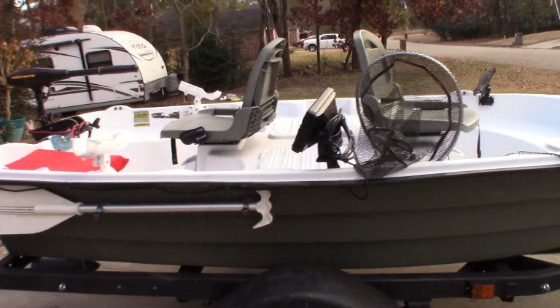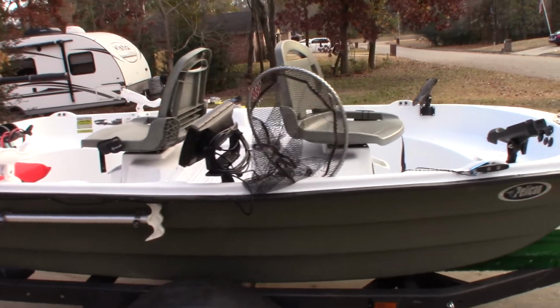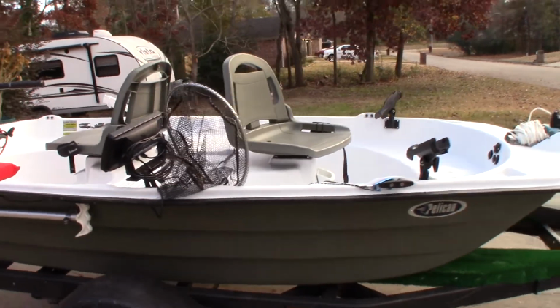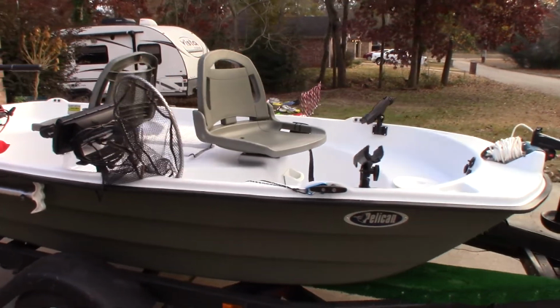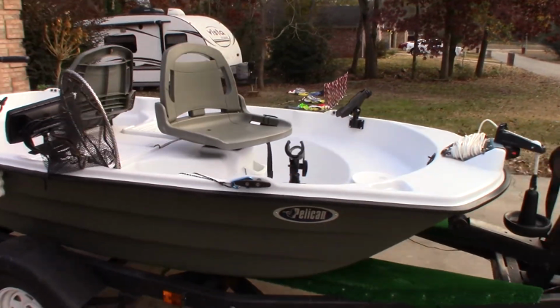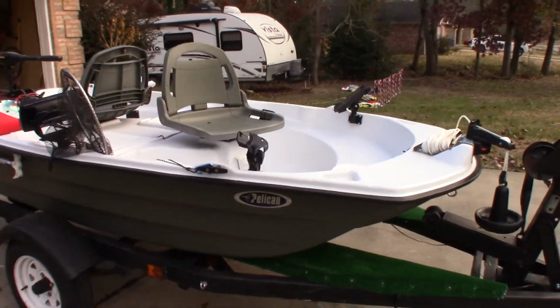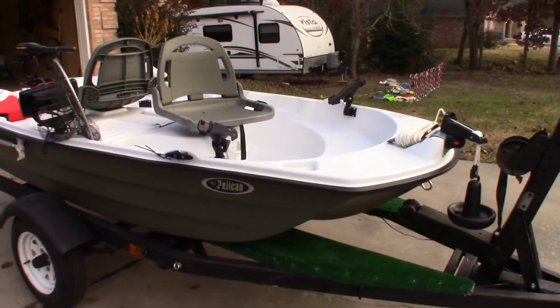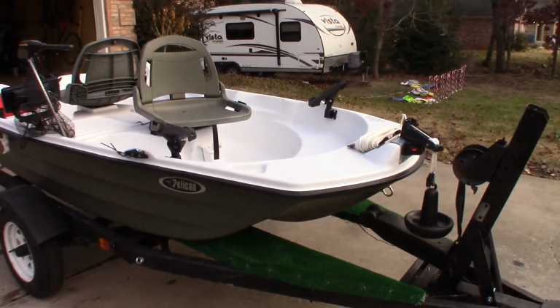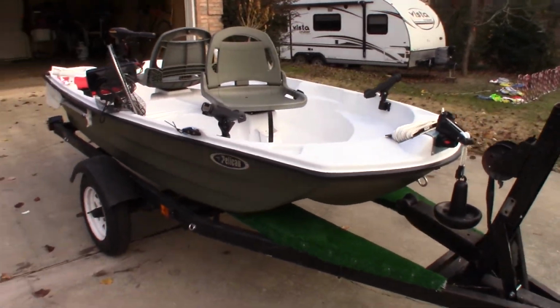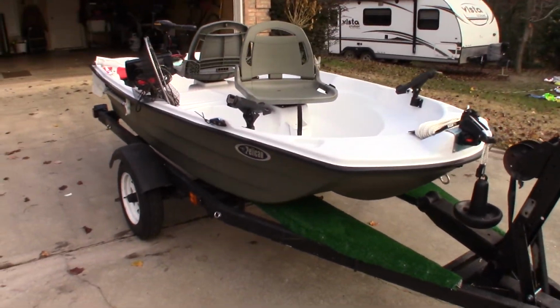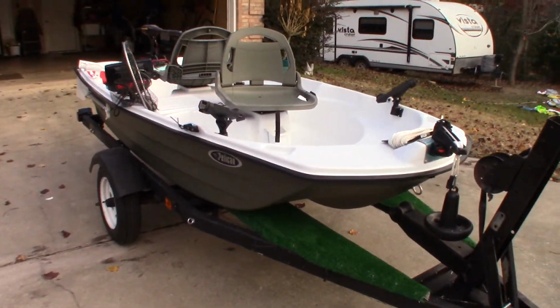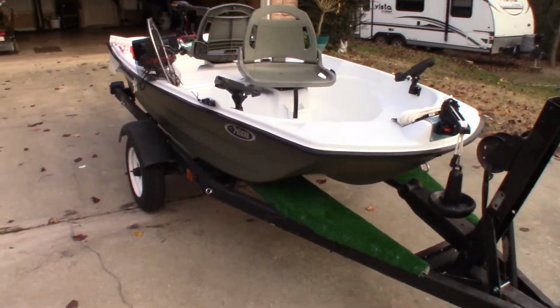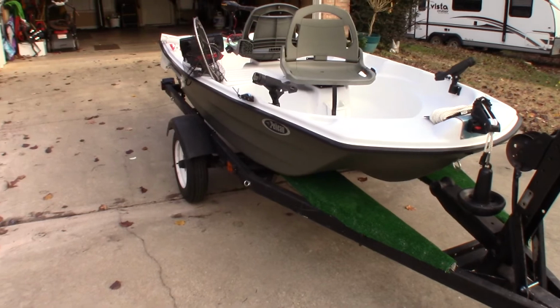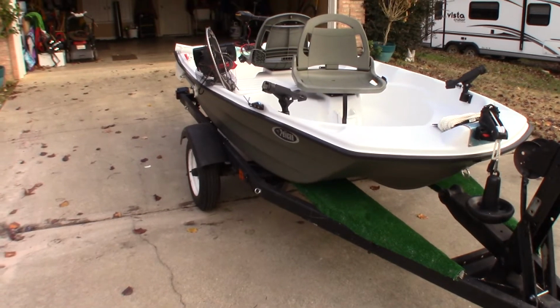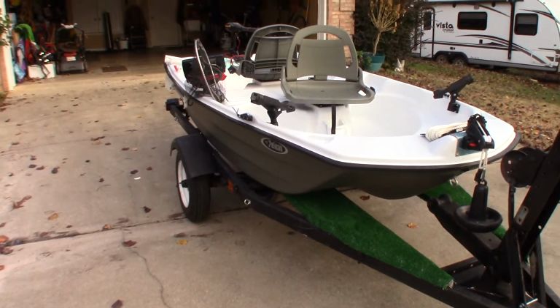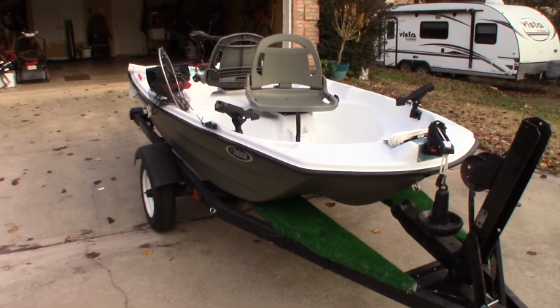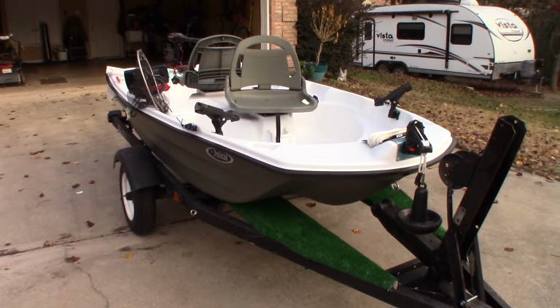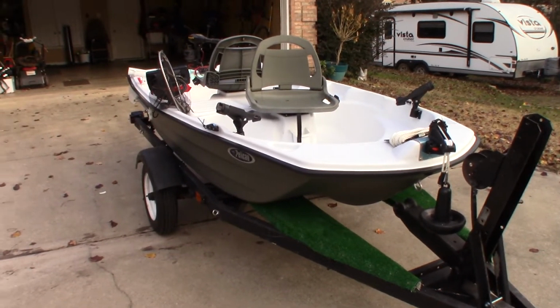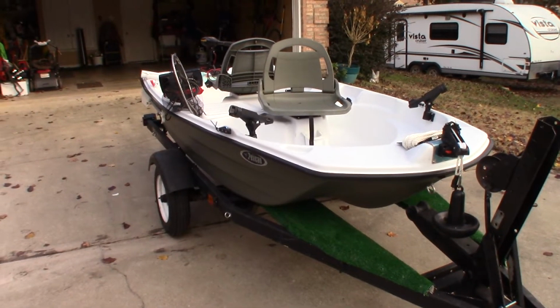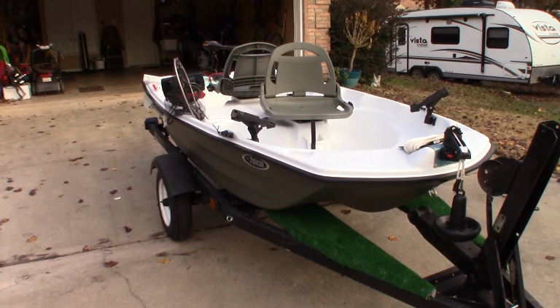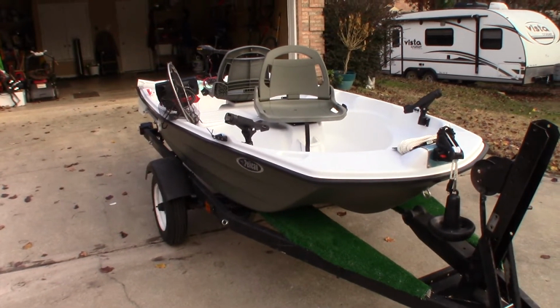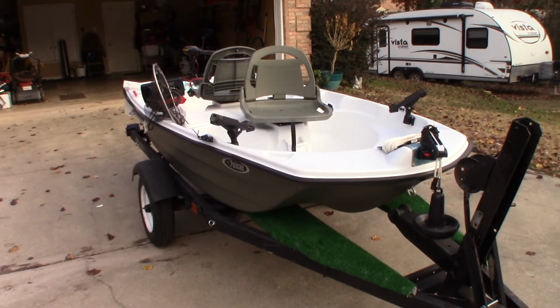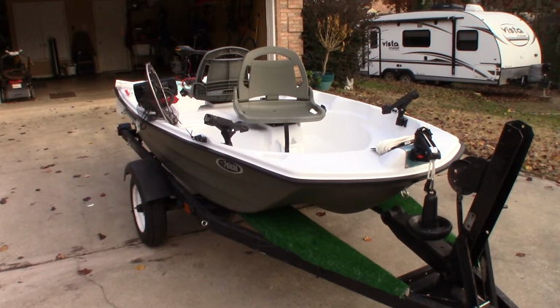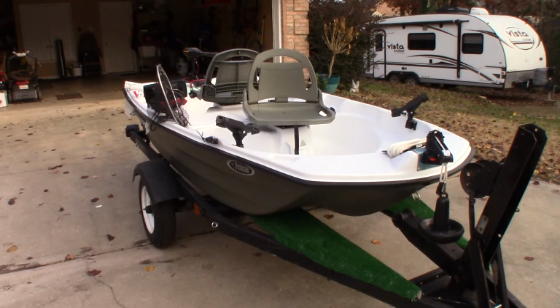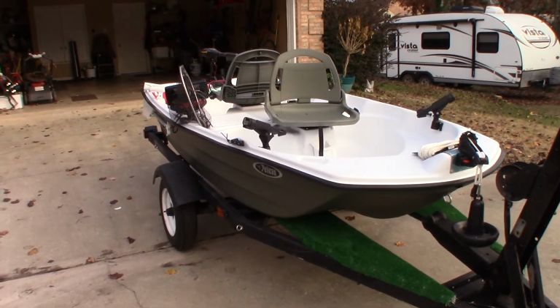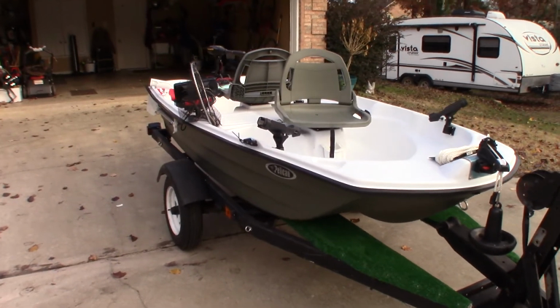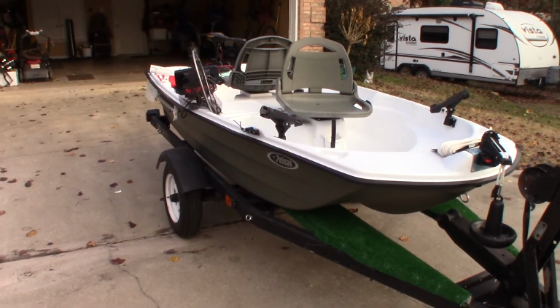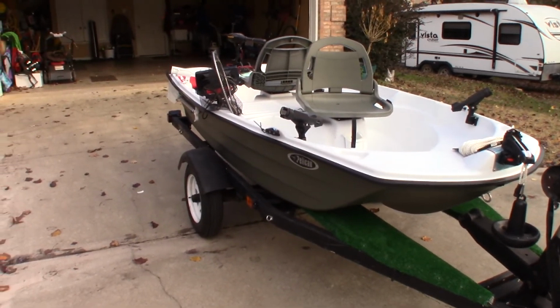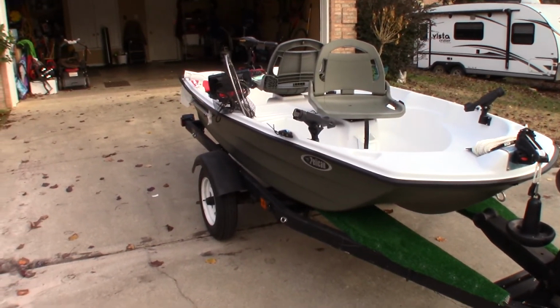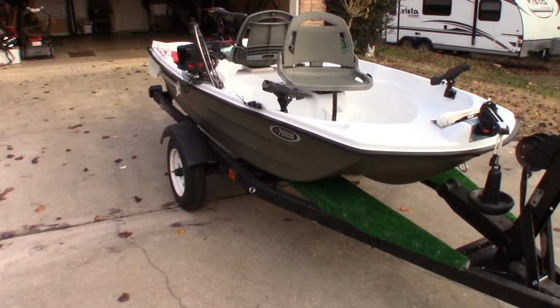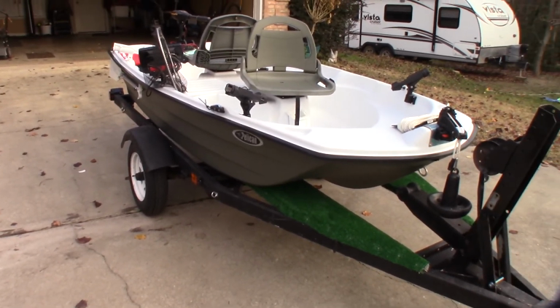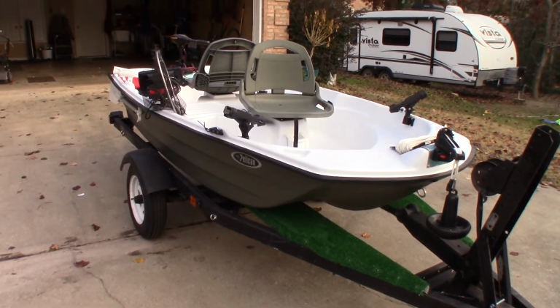And that completes the modifications I've made to this little Pelican Predator 103. If you want any particulars, just leave a message and I'll be happy to answer any questions. Please like and leave any additional comments — thank you.